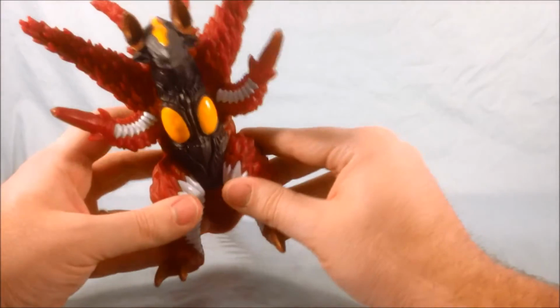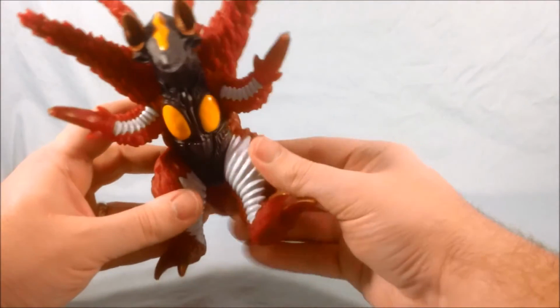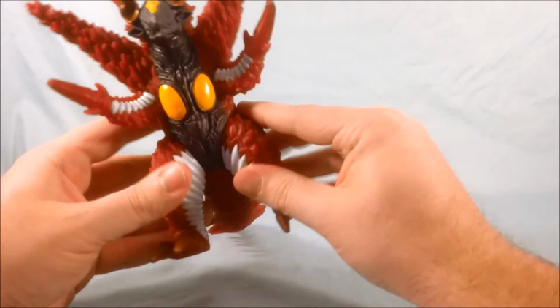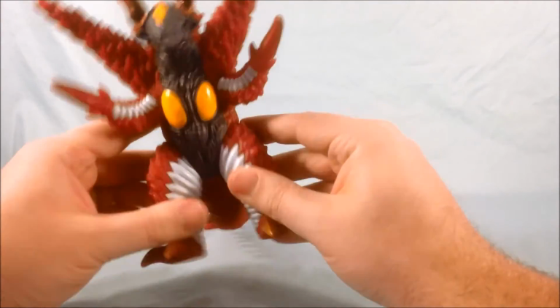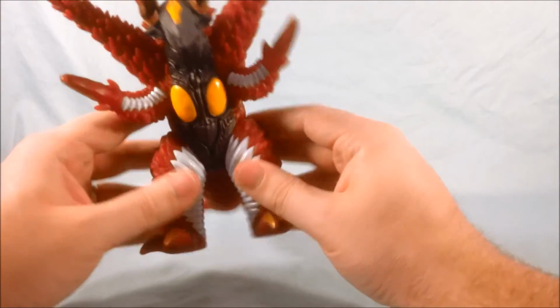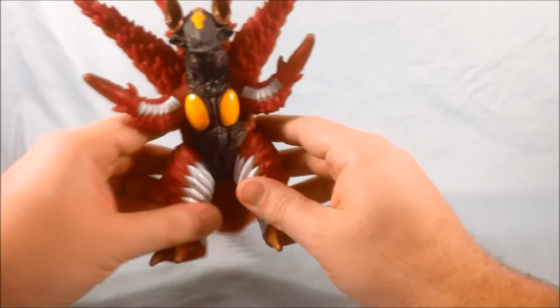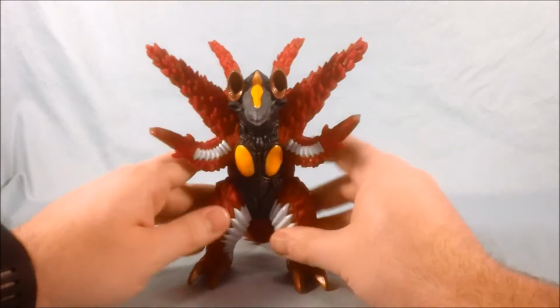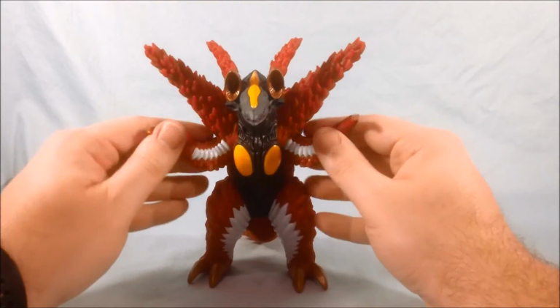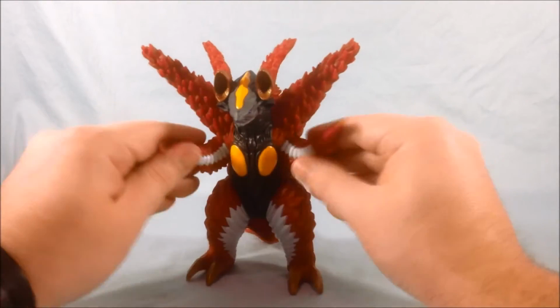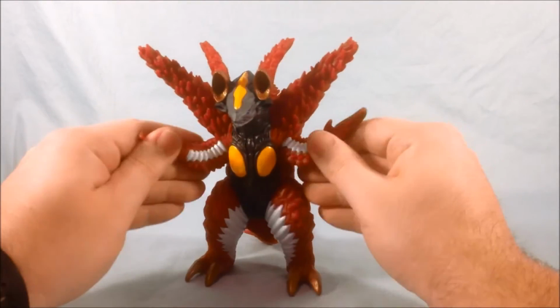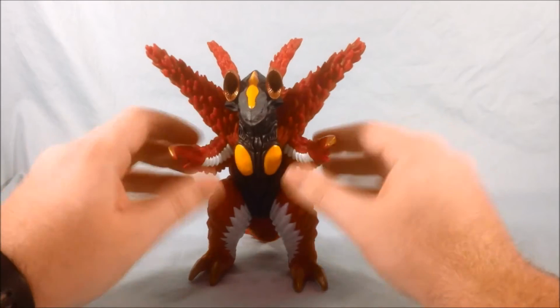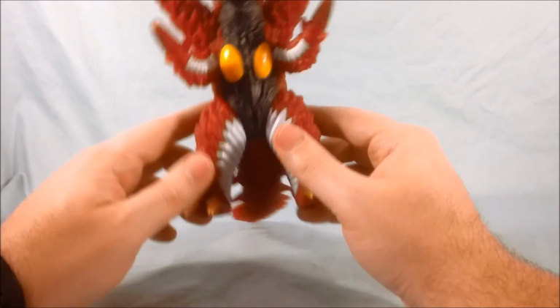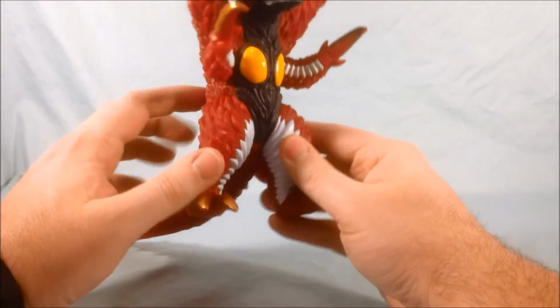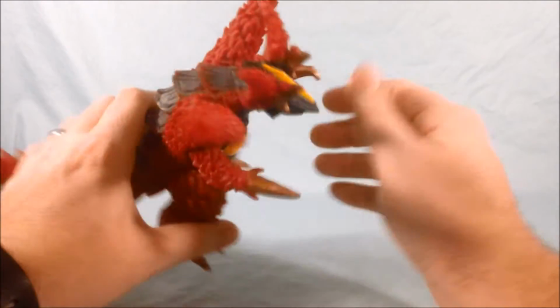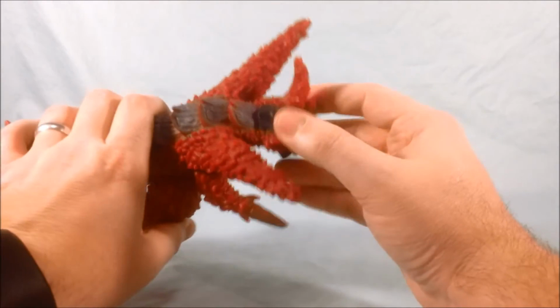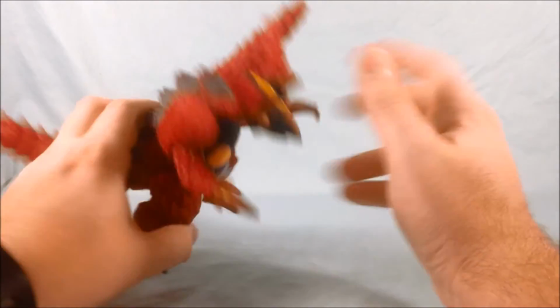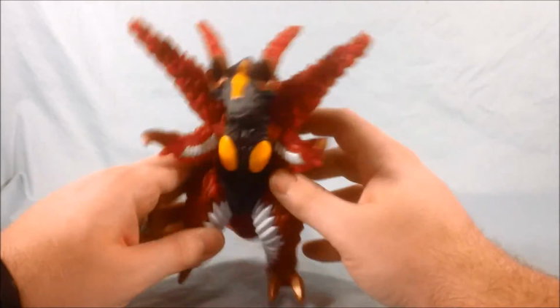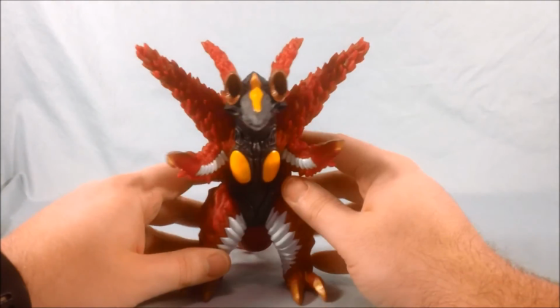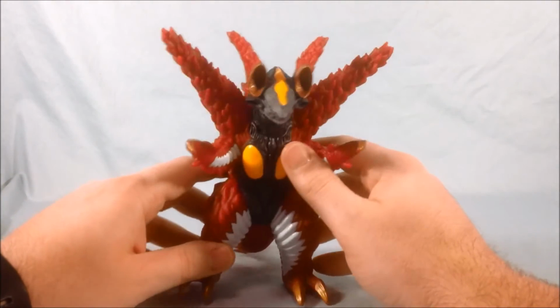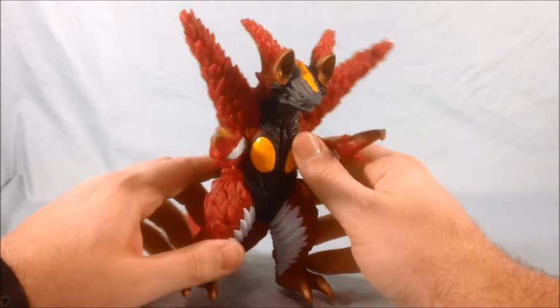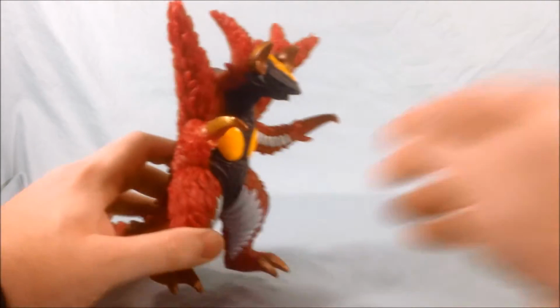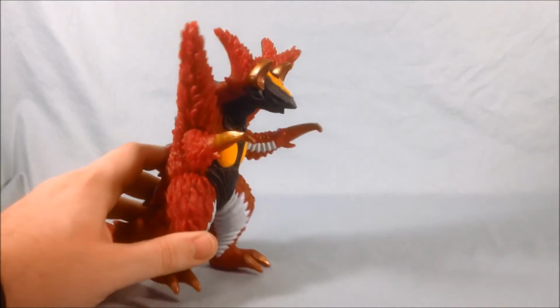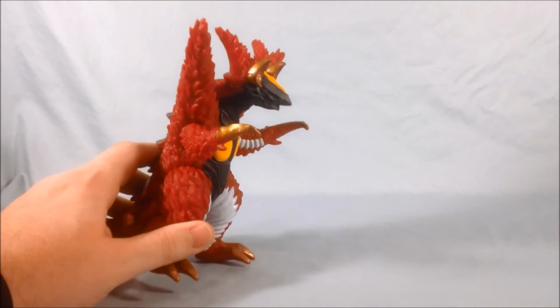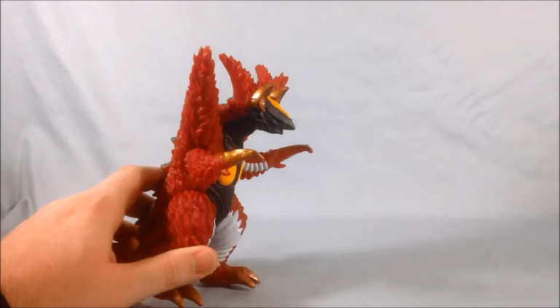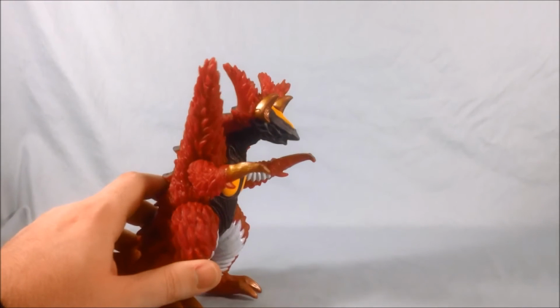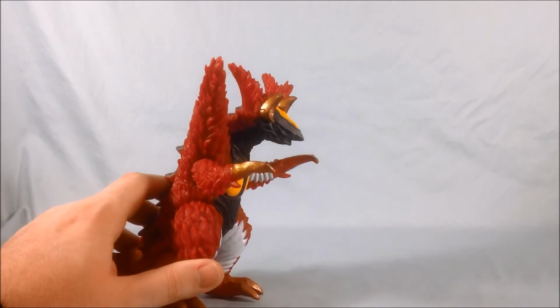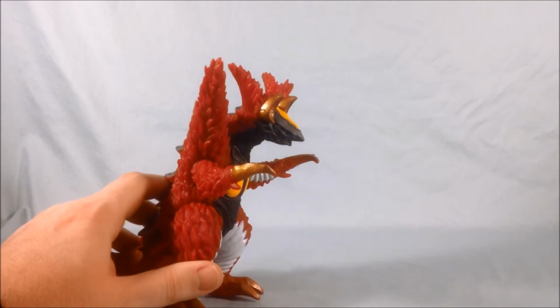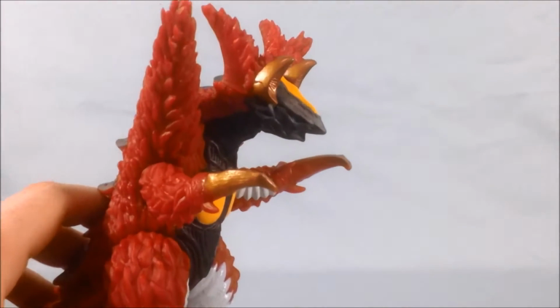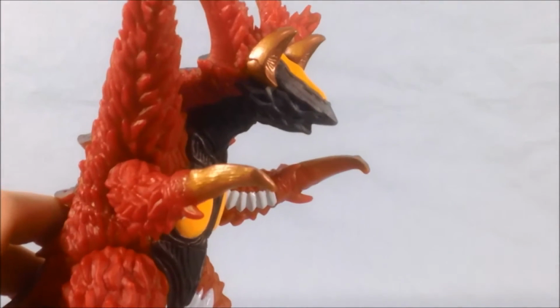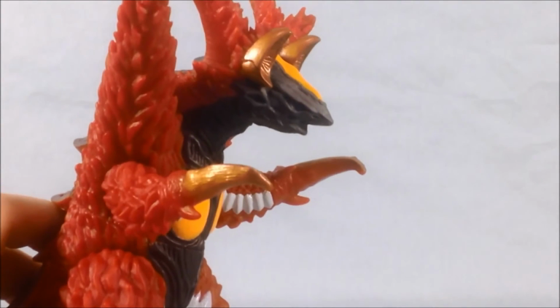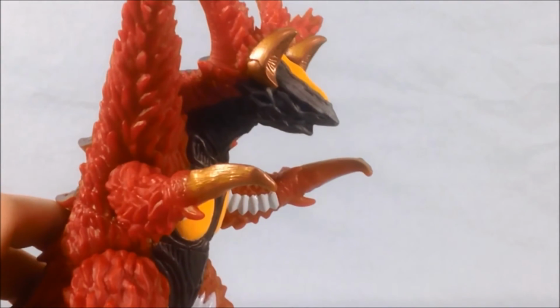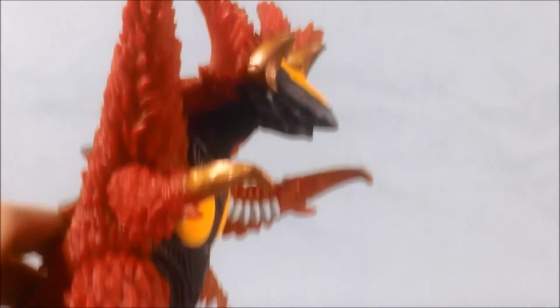You do have leg movement here, and then you have arm movement here, and that's going to do it — but really nice paint overall.